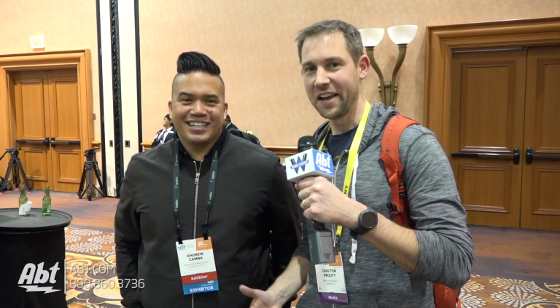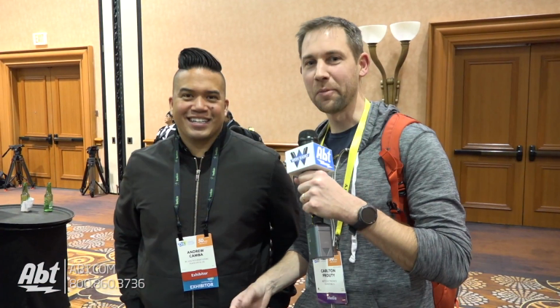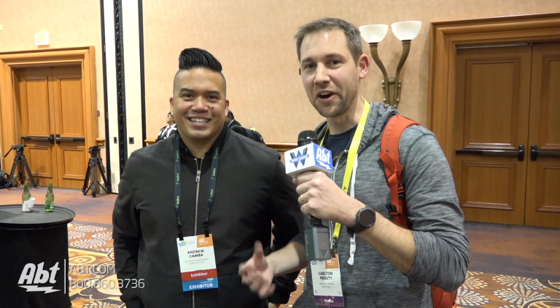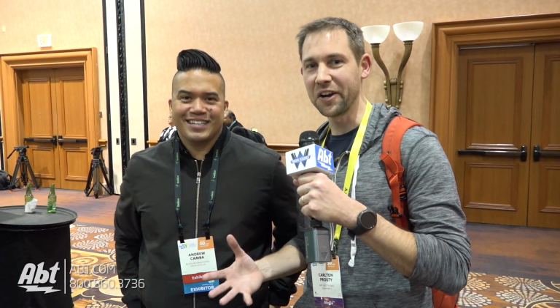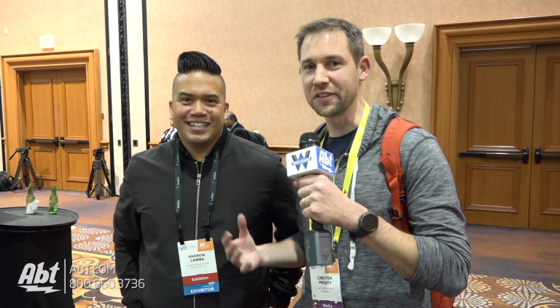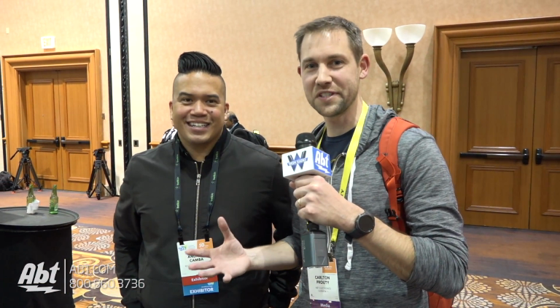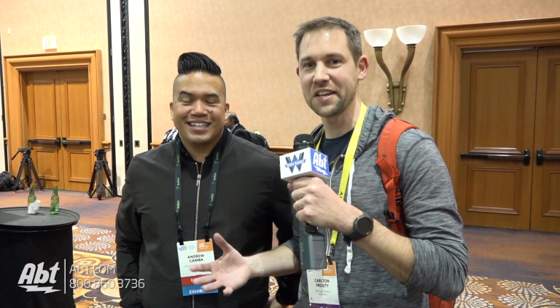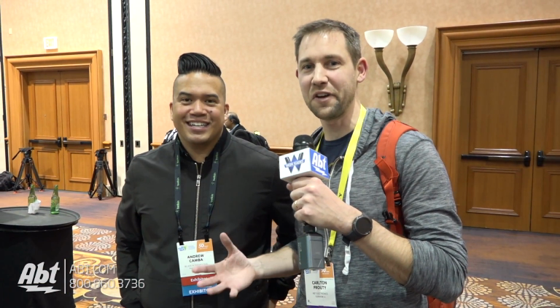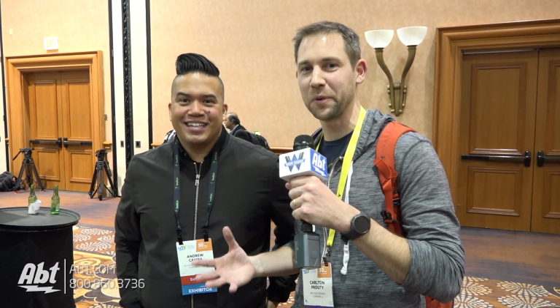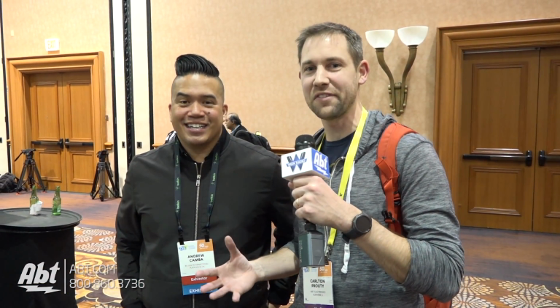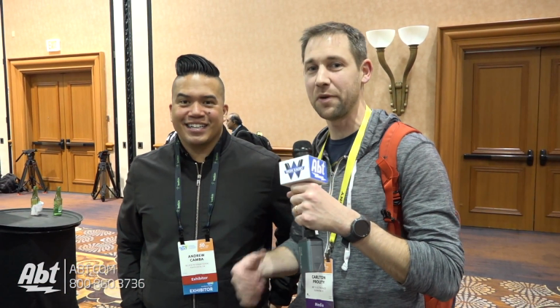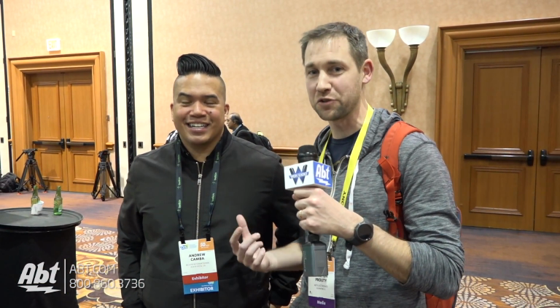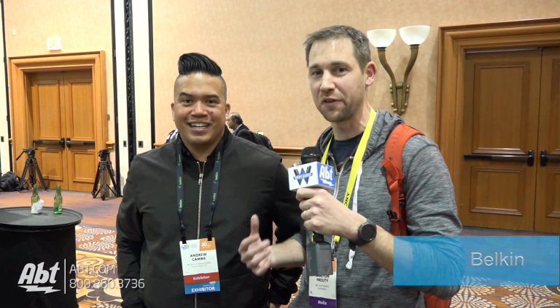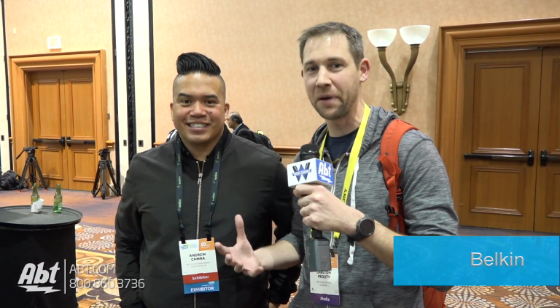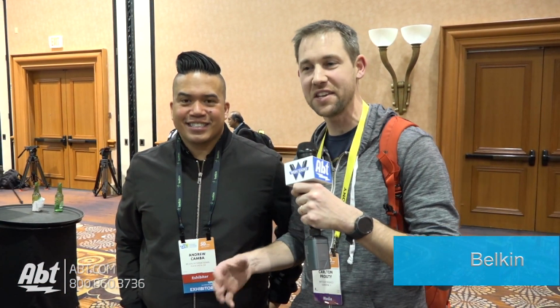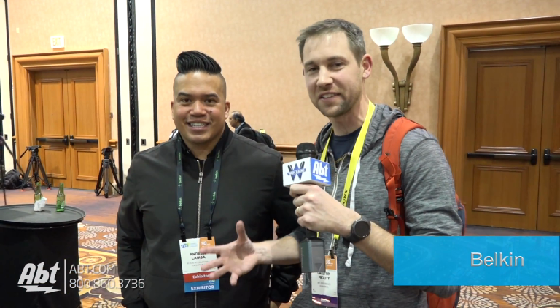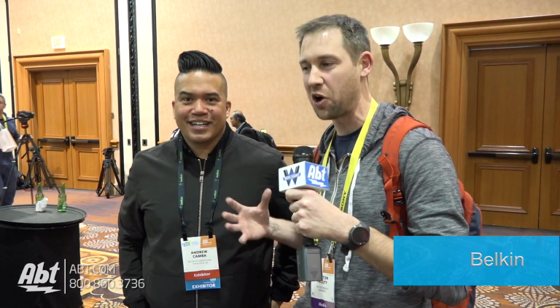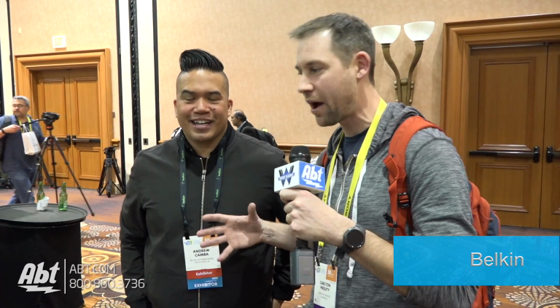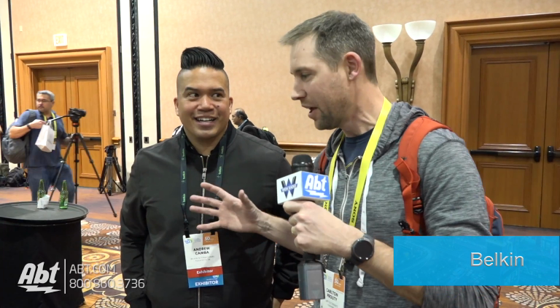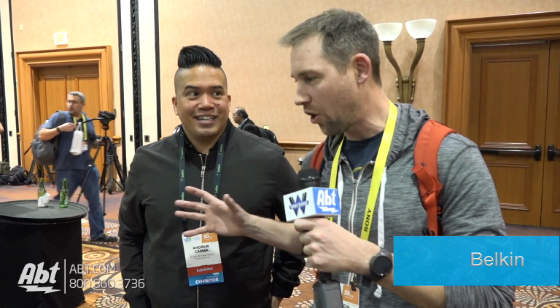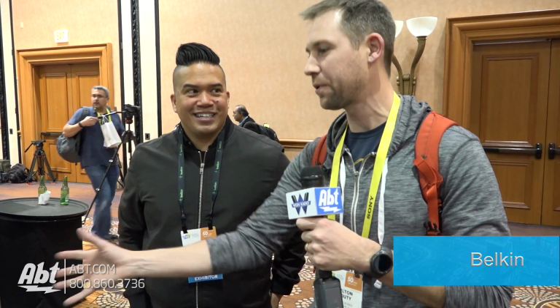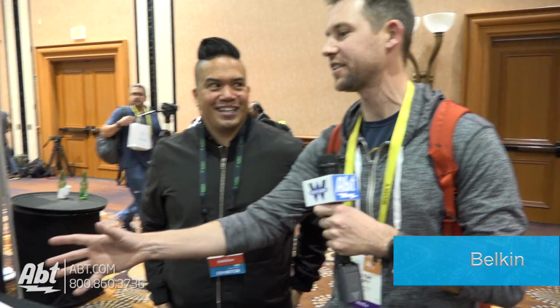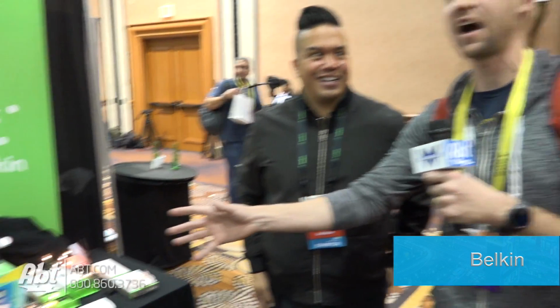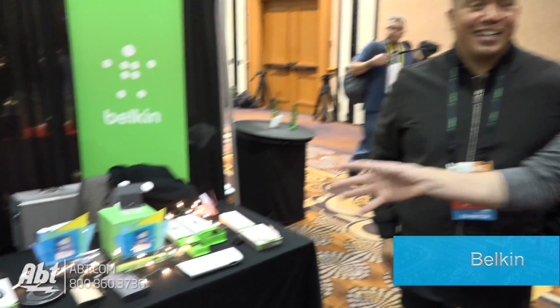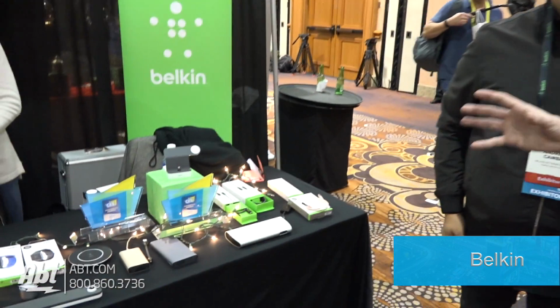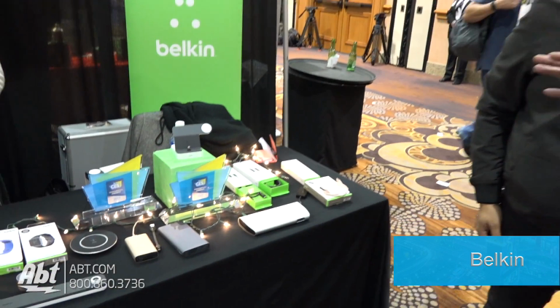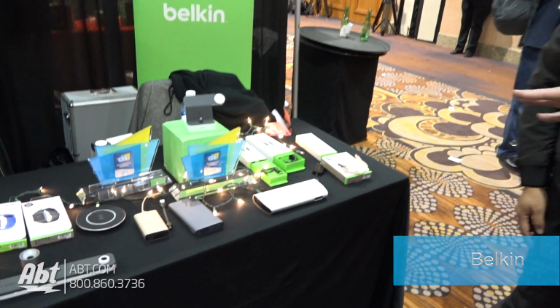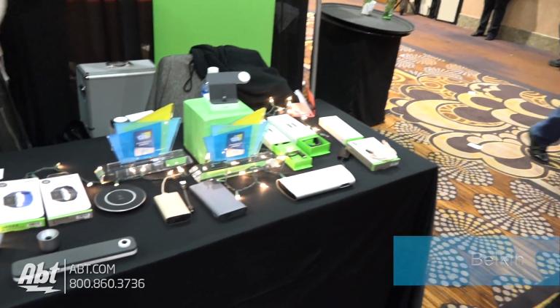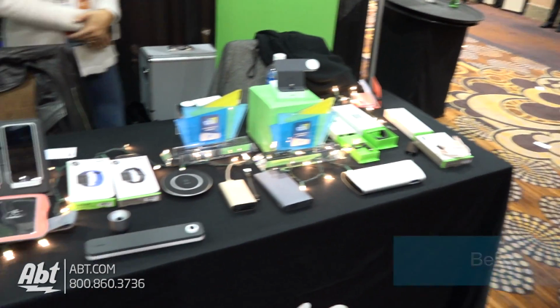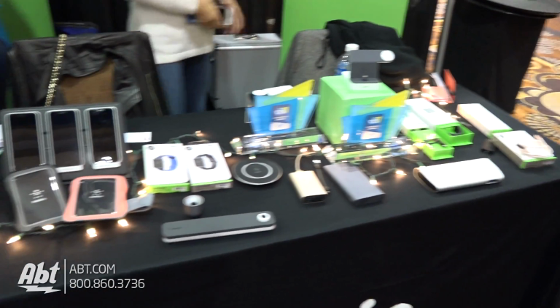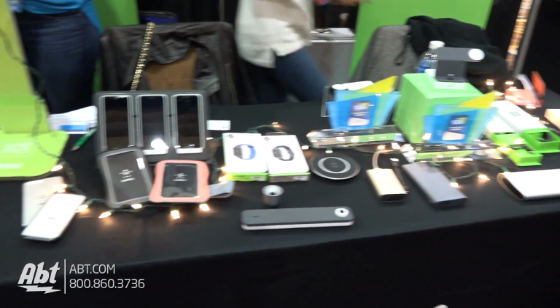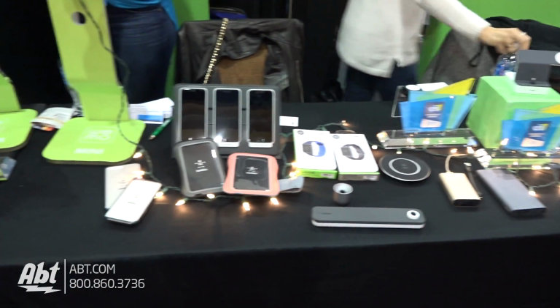Hey everybody, Carl here at CES Unveil 2017. We've got Drew here from Belkin. He's going to tell us all about all these products that they've got here on this table. Drew, what do you got for us?